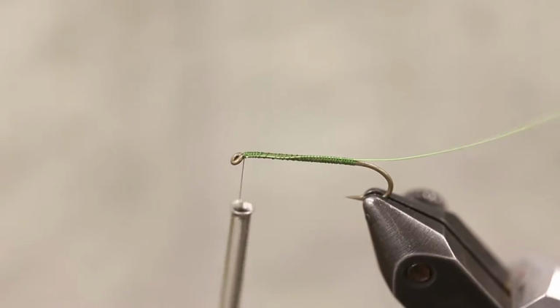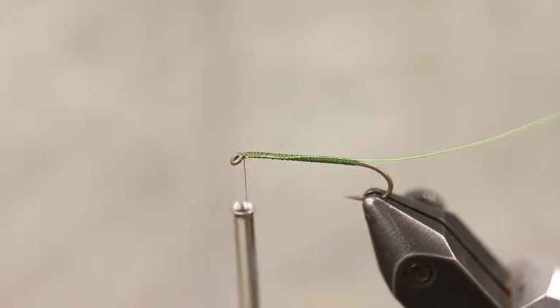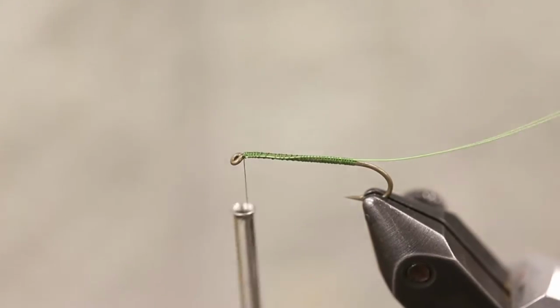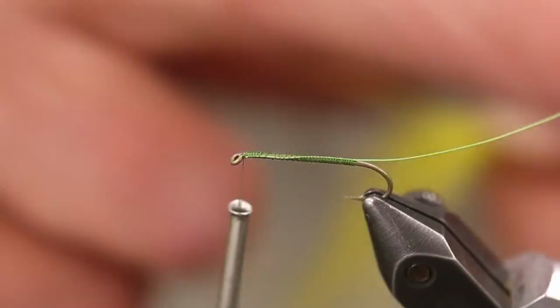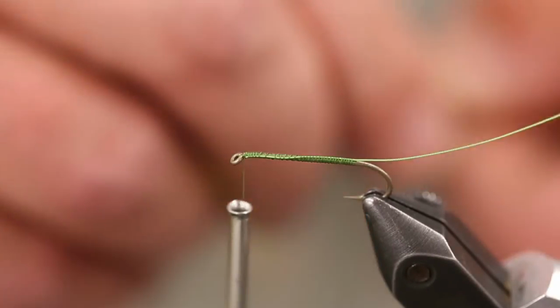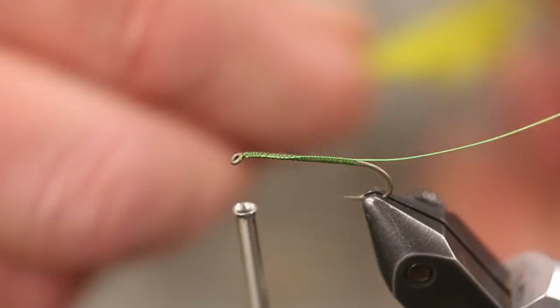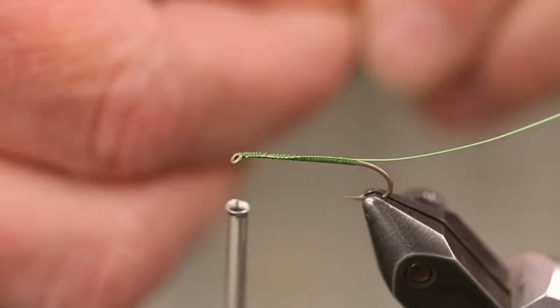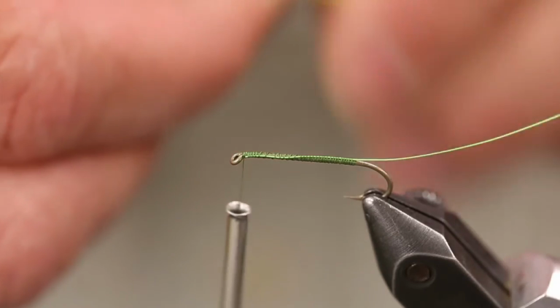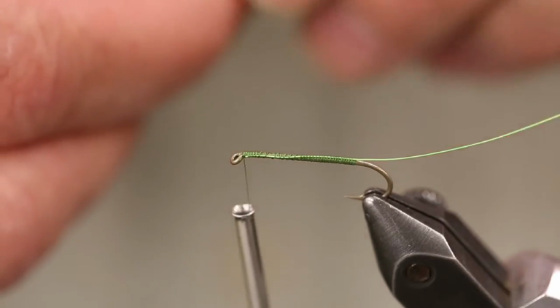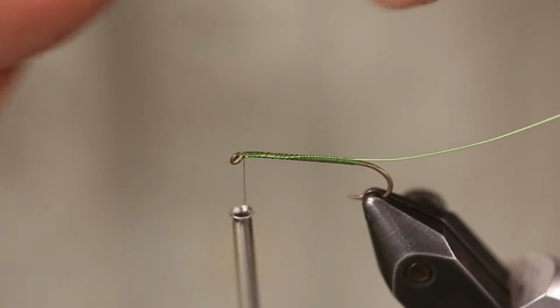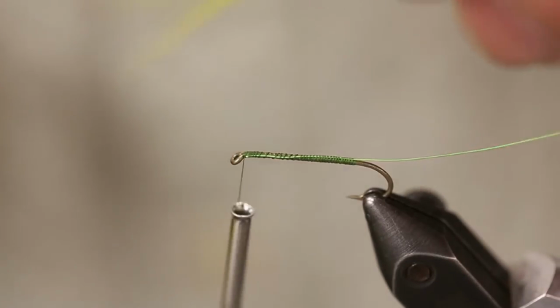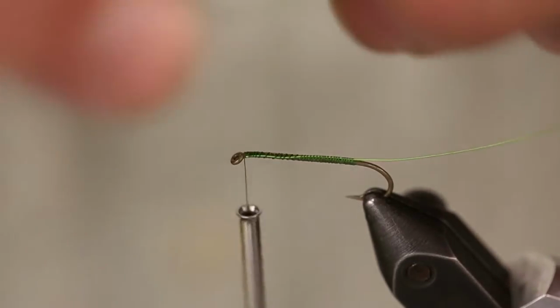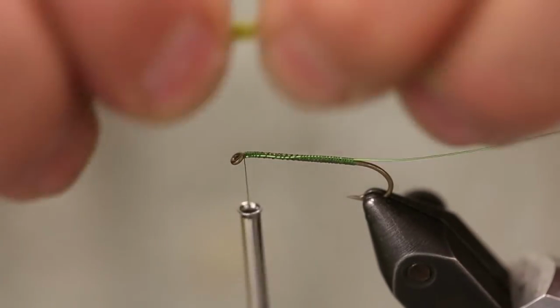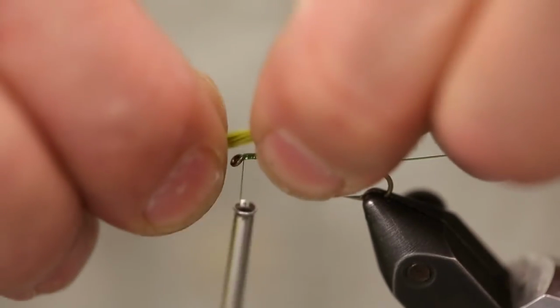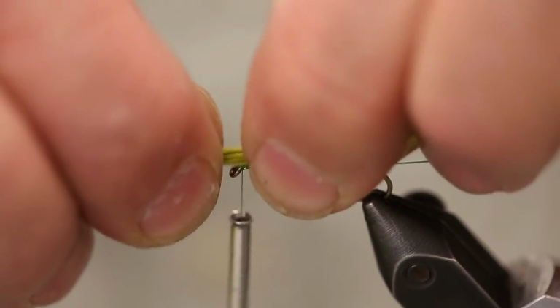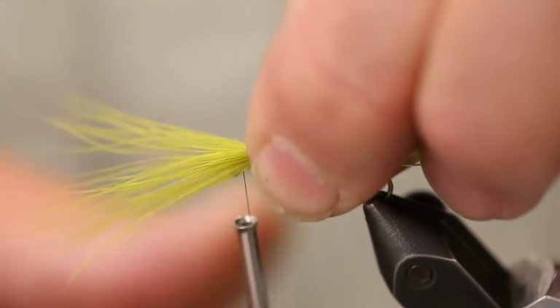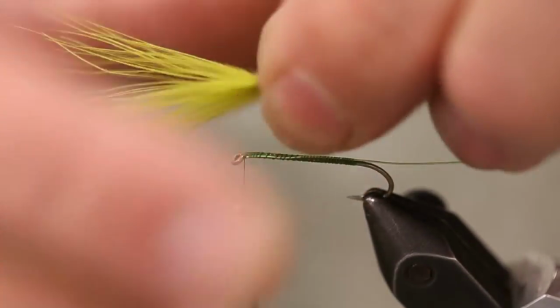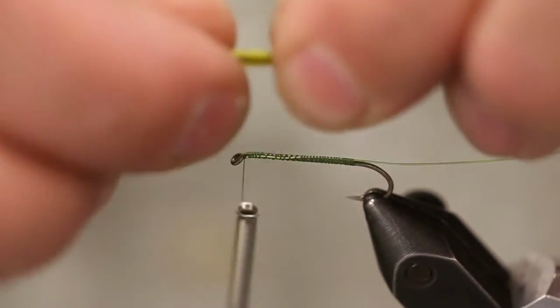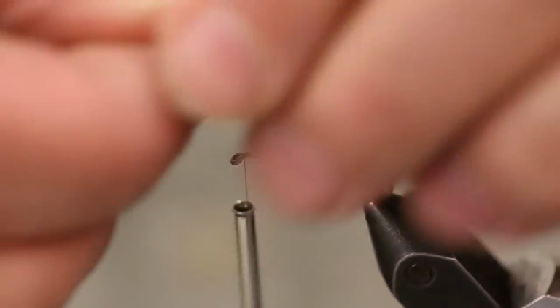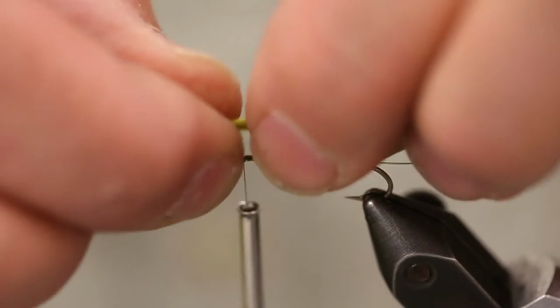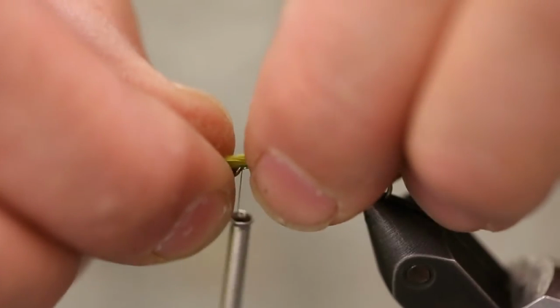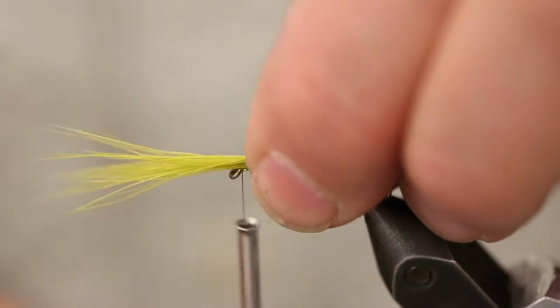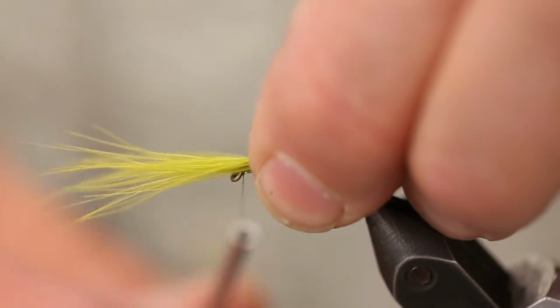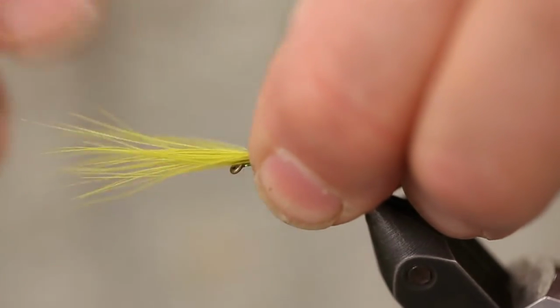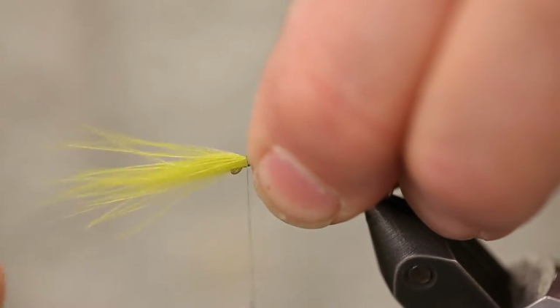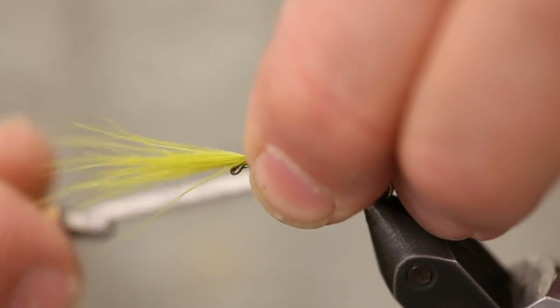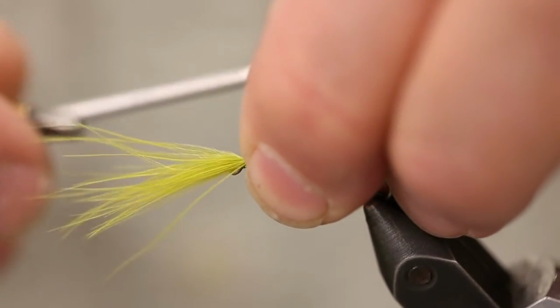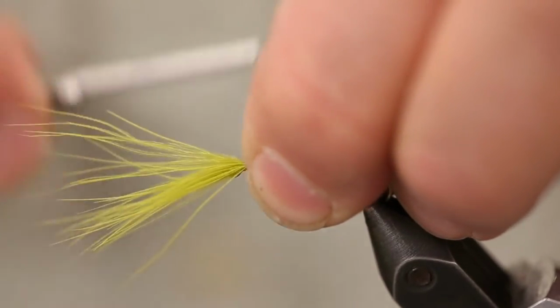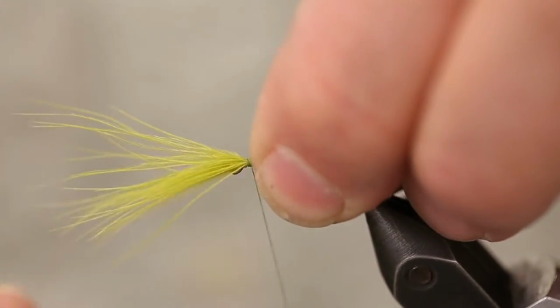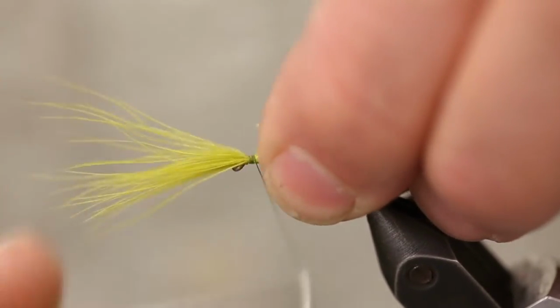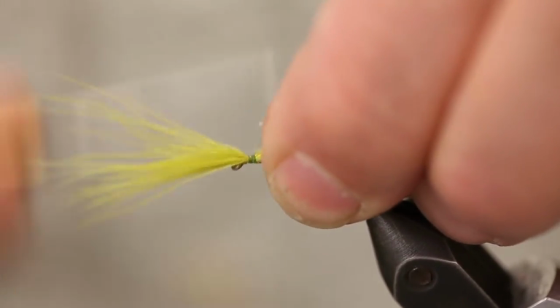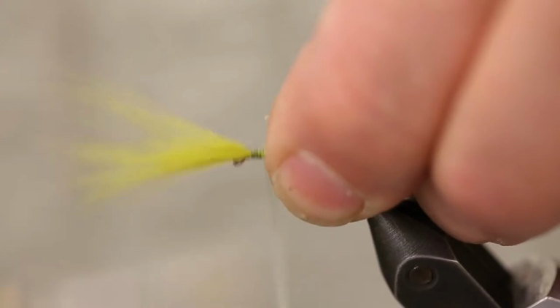Then we're going to tie in a little clump of marabou, tying this in forward for our last step to complete the fly — just tie that in right off the eye of the hook.